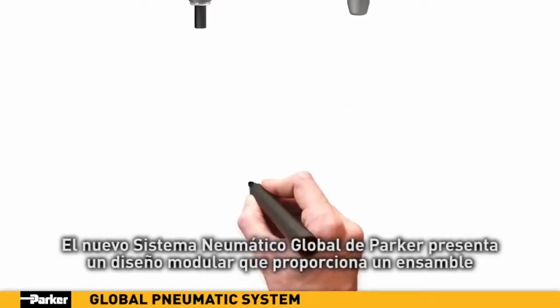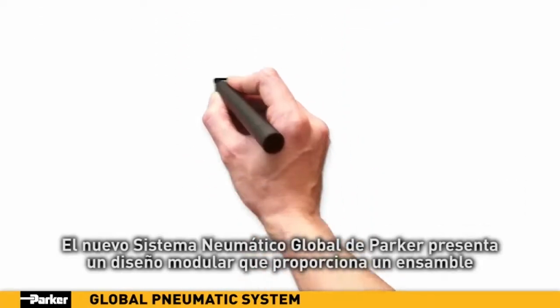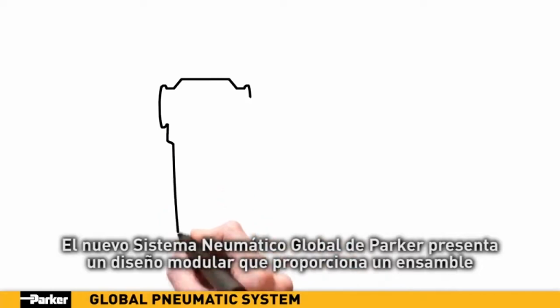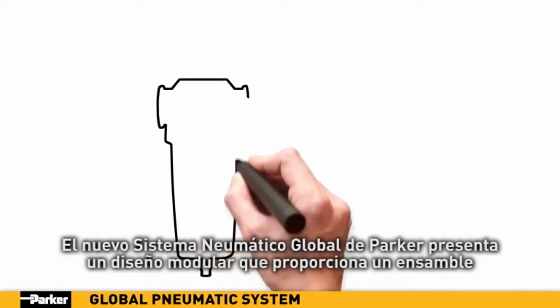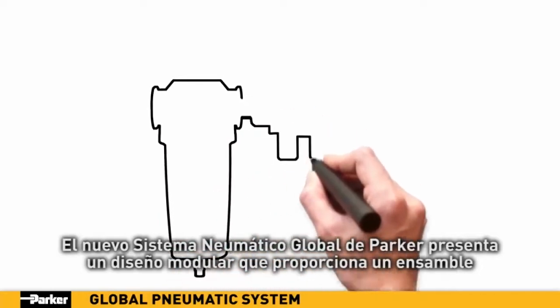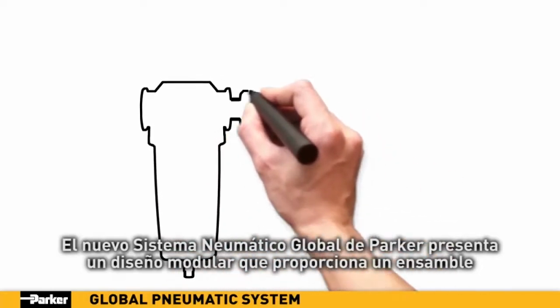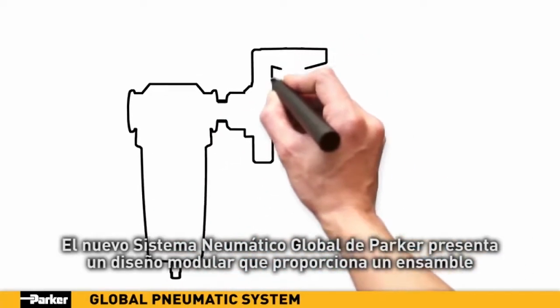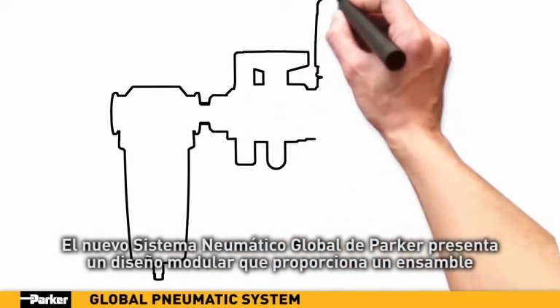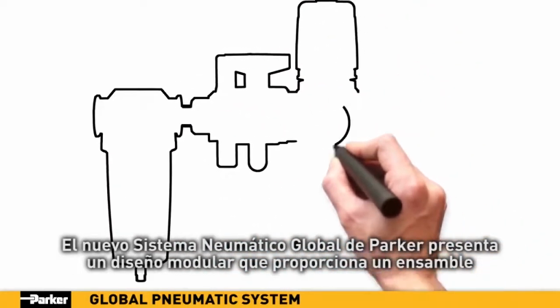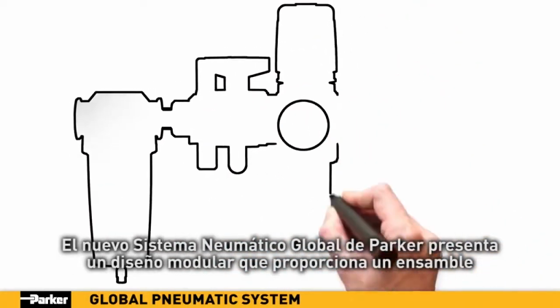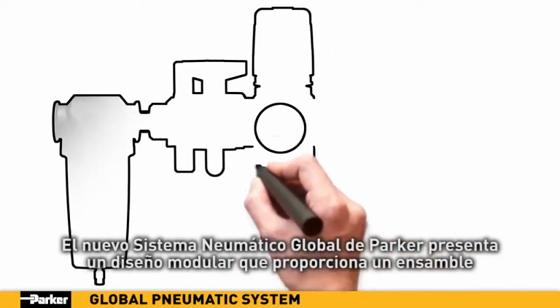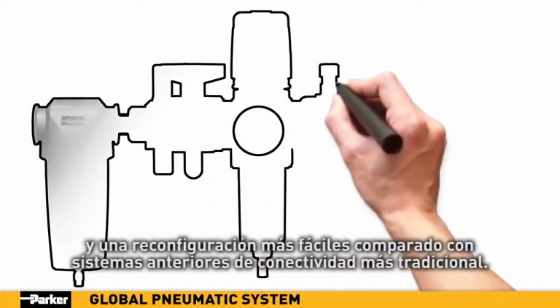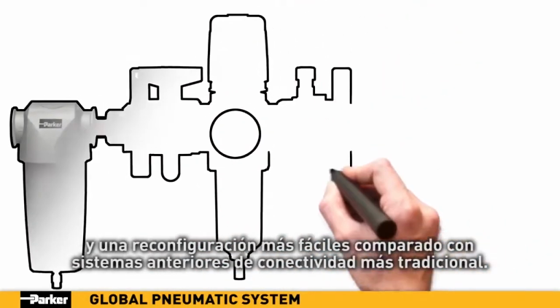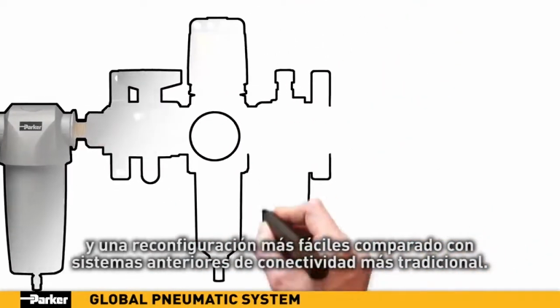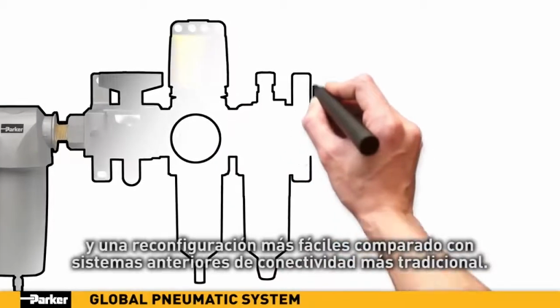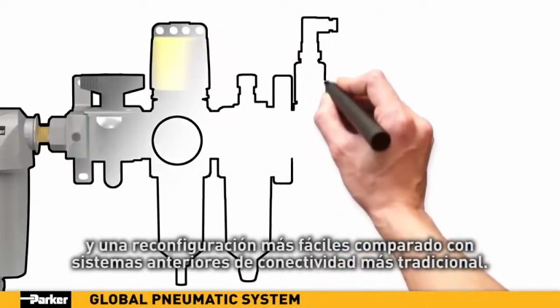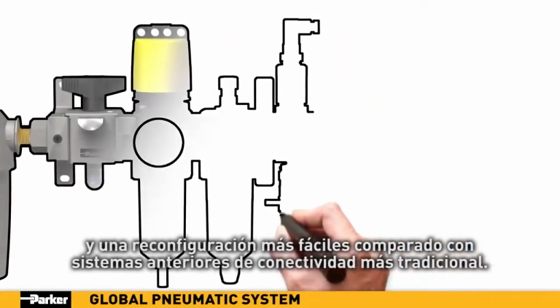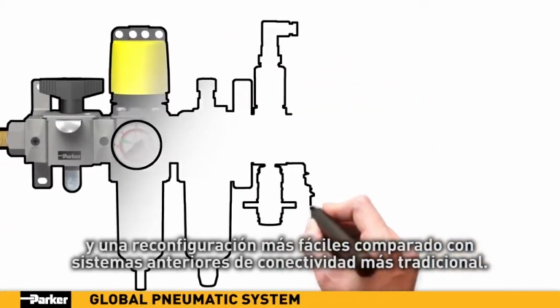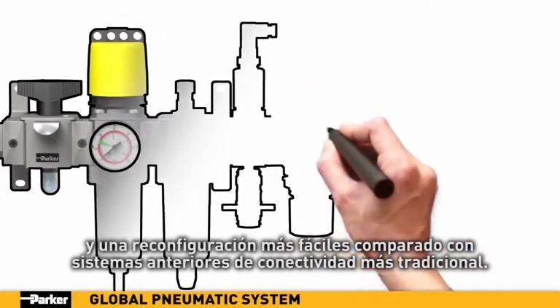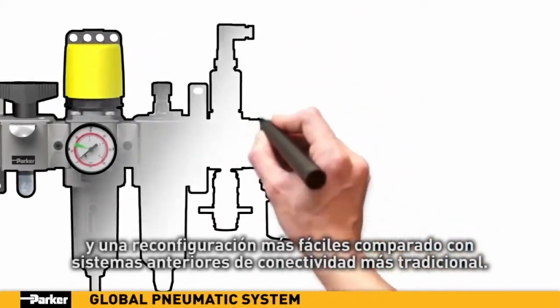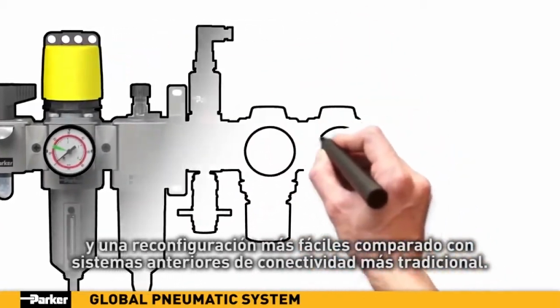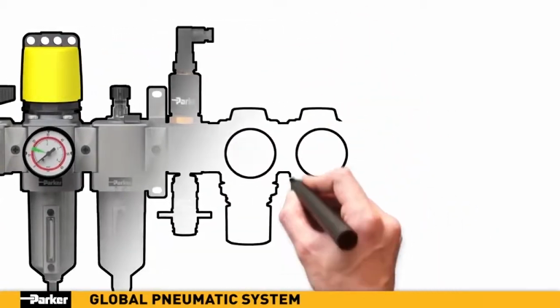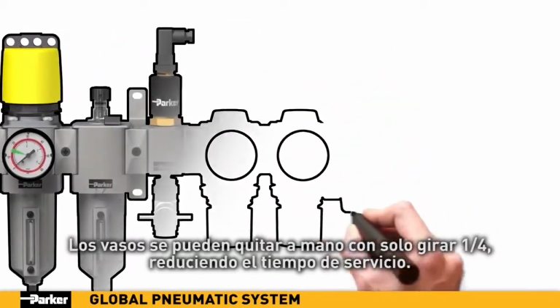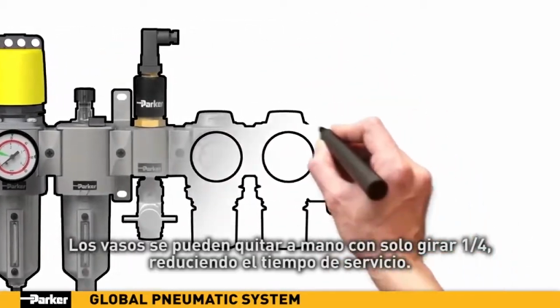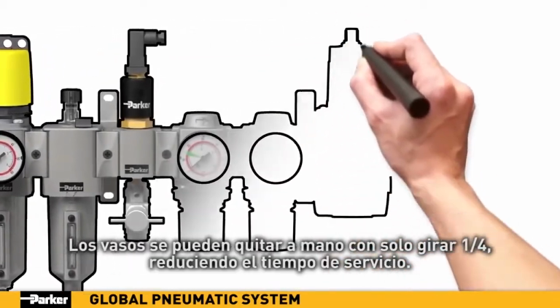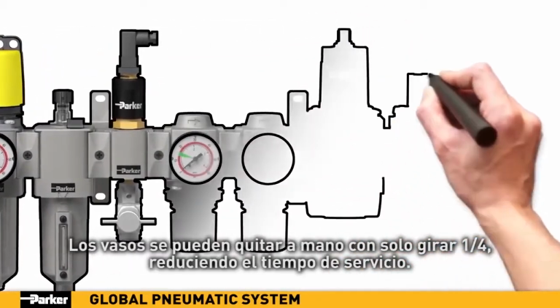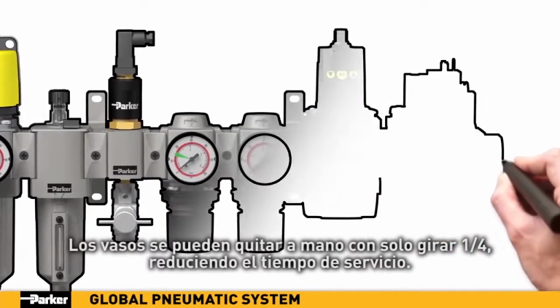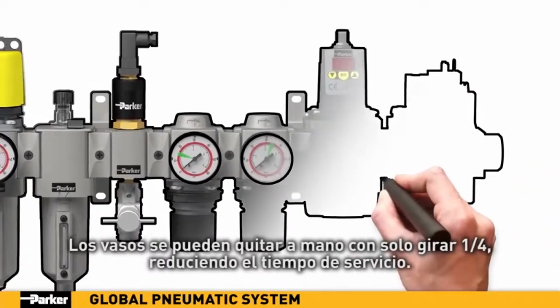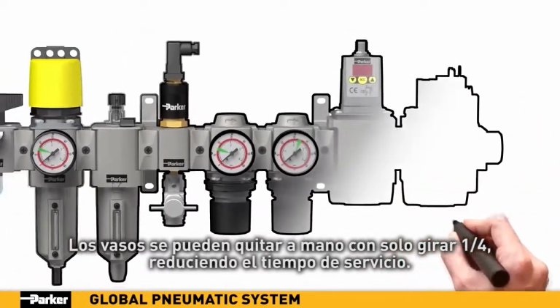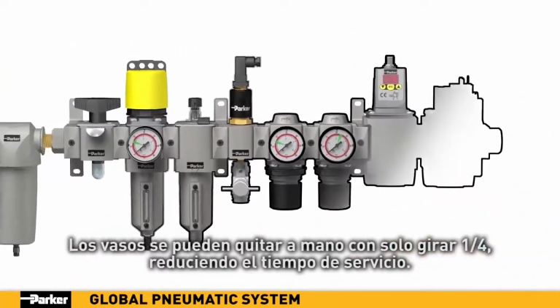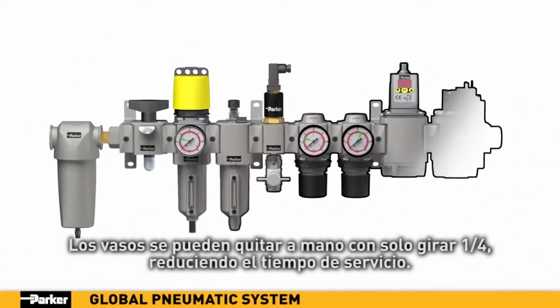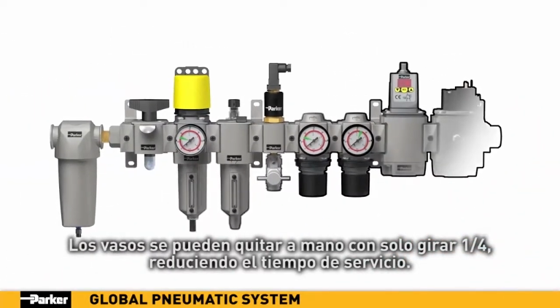Parker's new global pneumatic system features a modular design which provides easier assembly and reconfiguration versus previous systems with more traditional connectivity. Bowls can be removed with just one quarter turn of the hand, saving service time.